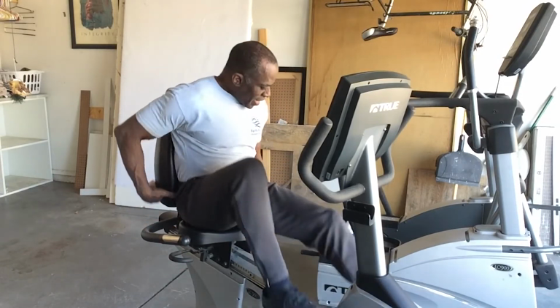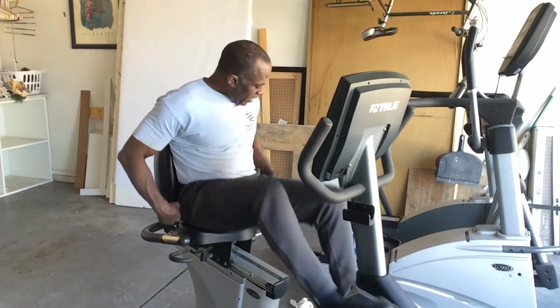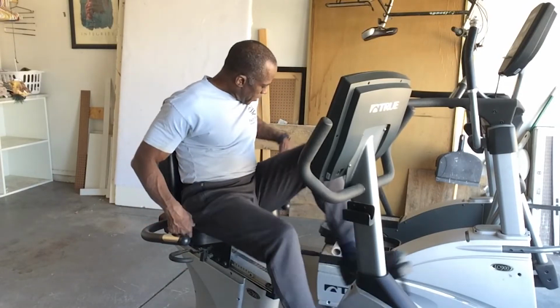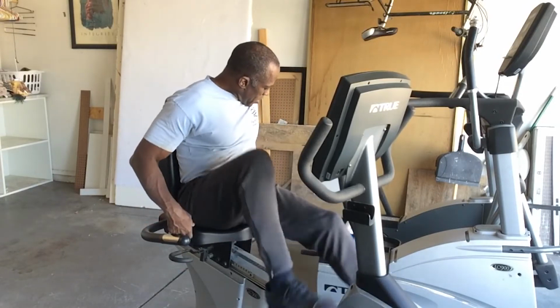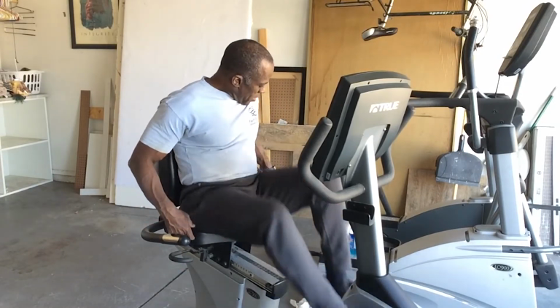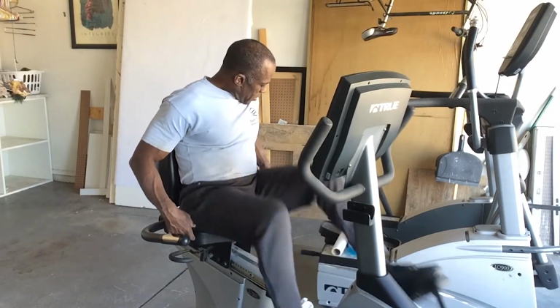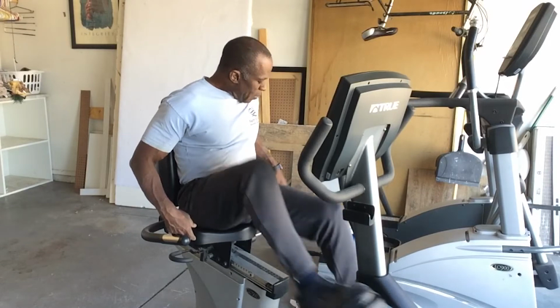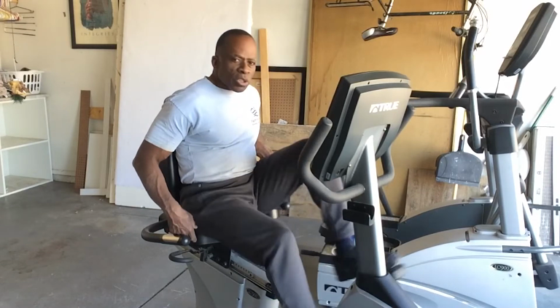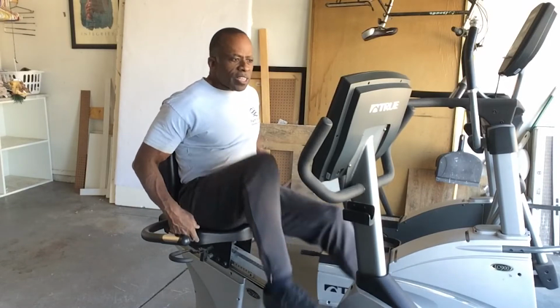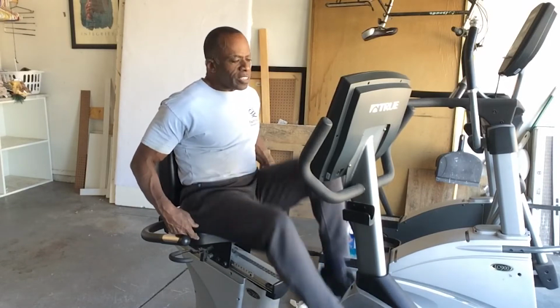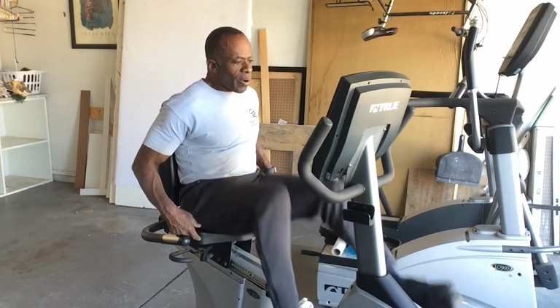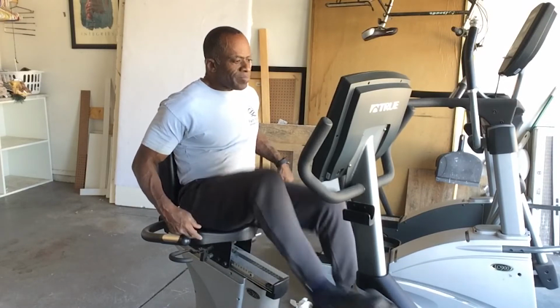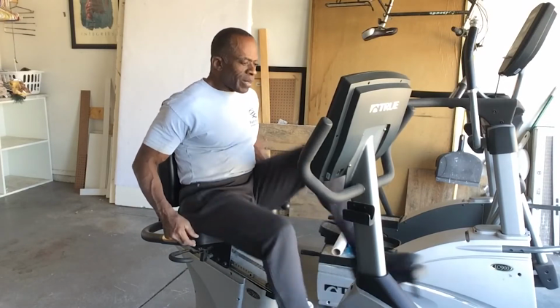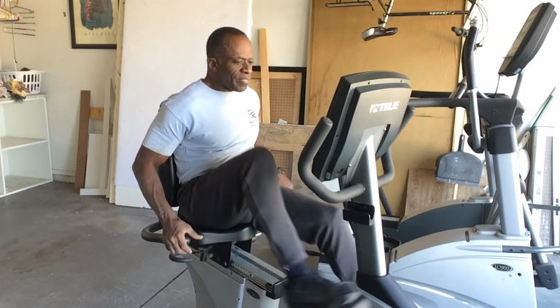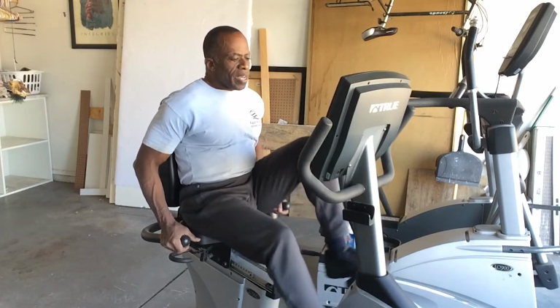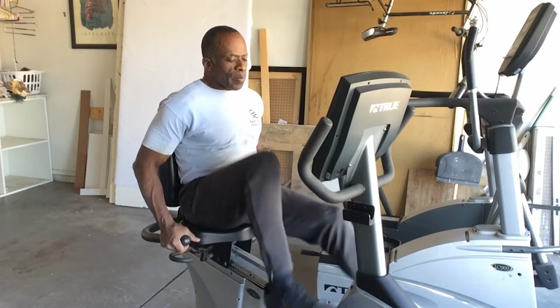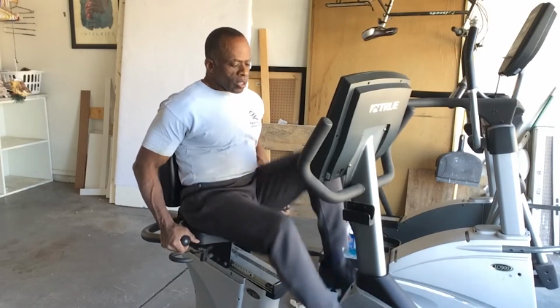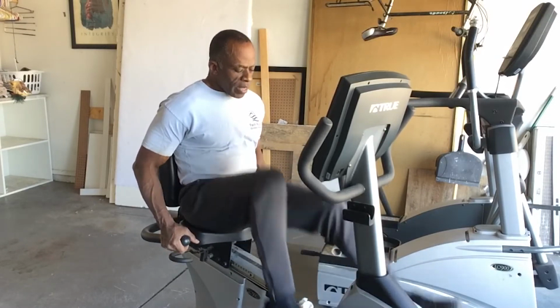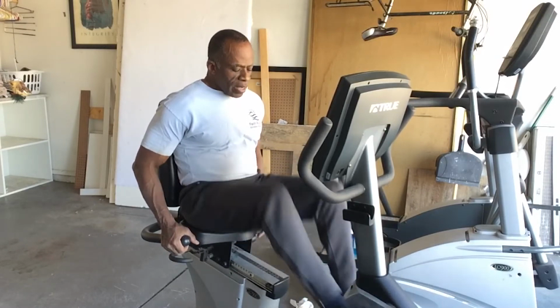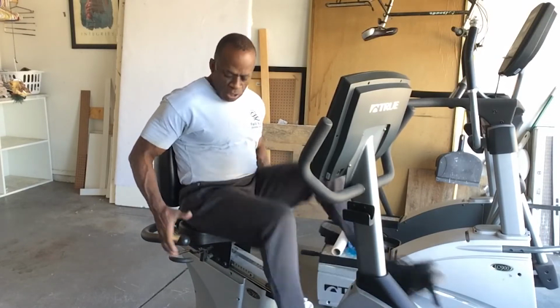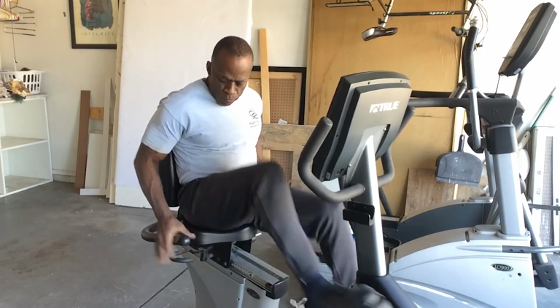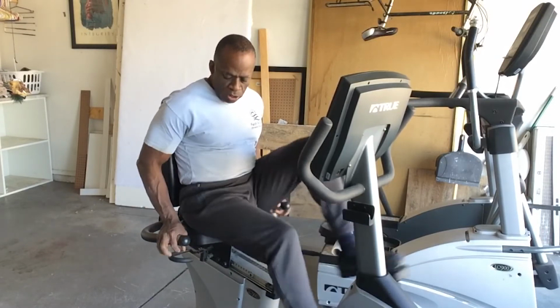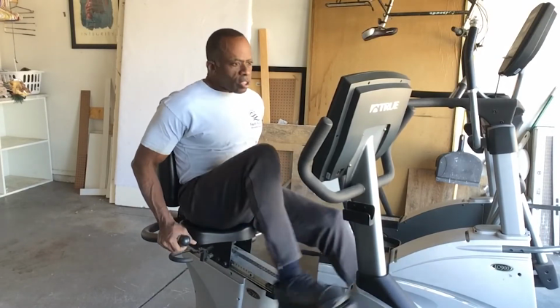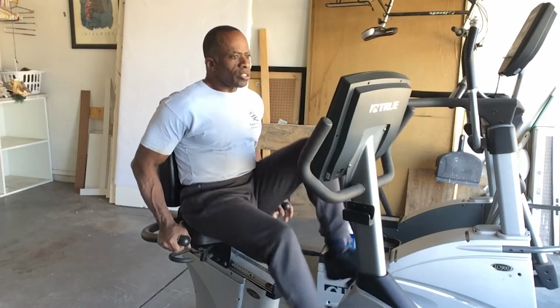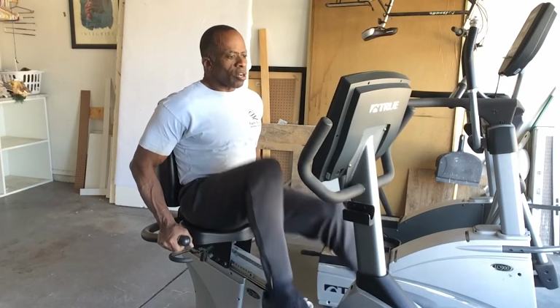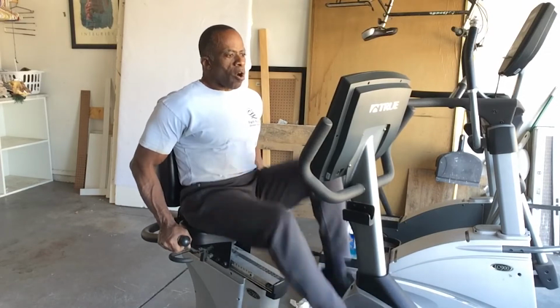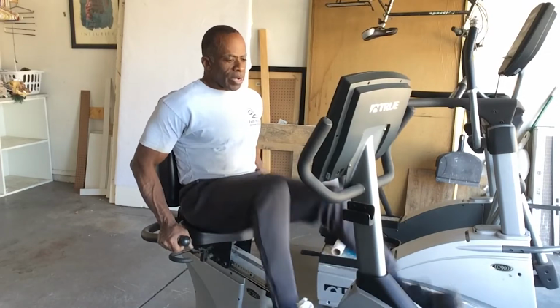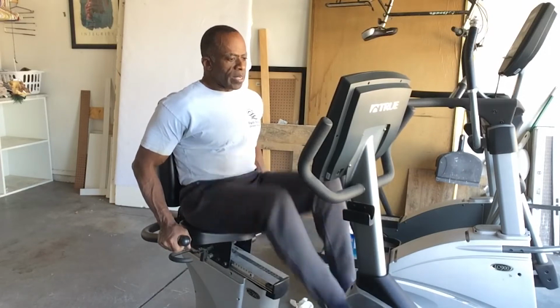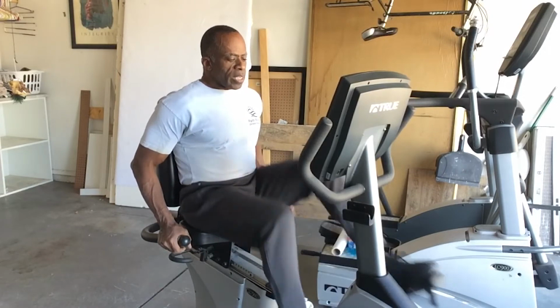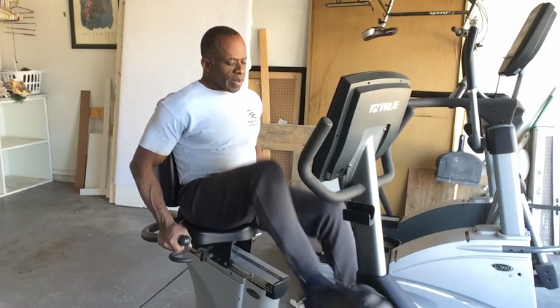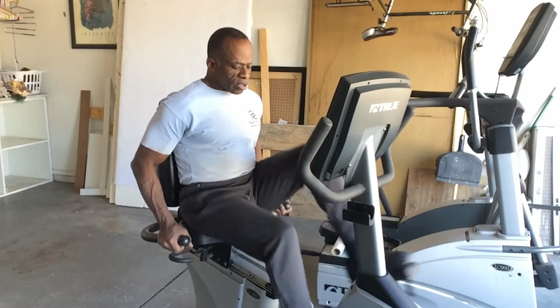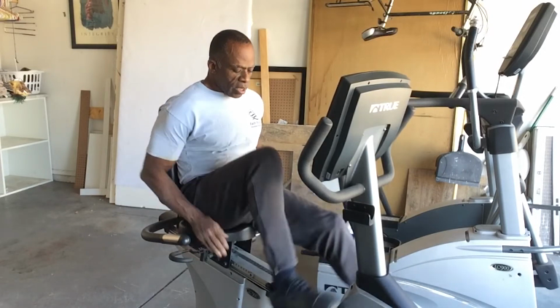It has a cup holder here to my right and one to my left. It also monitors your heart rate — so as my hands are here, it'll pick that up.